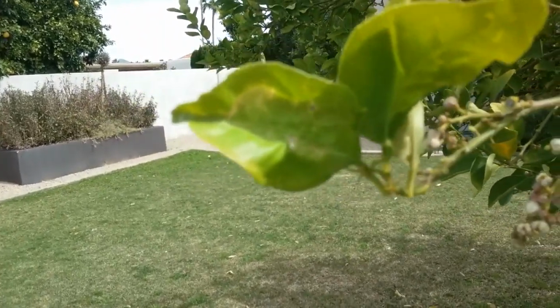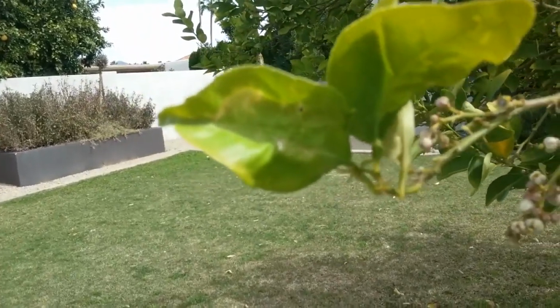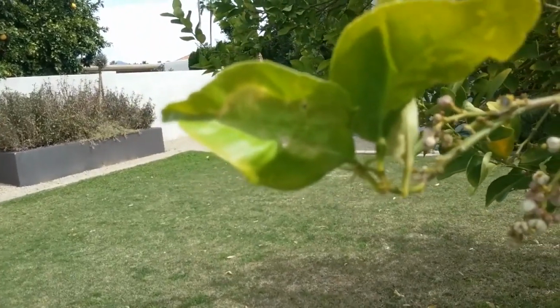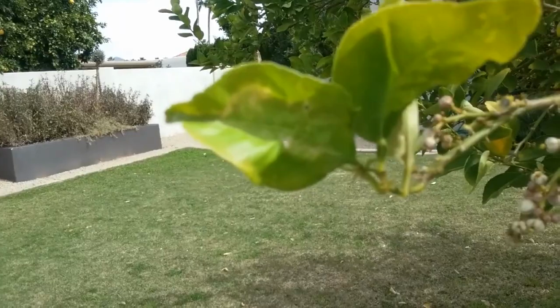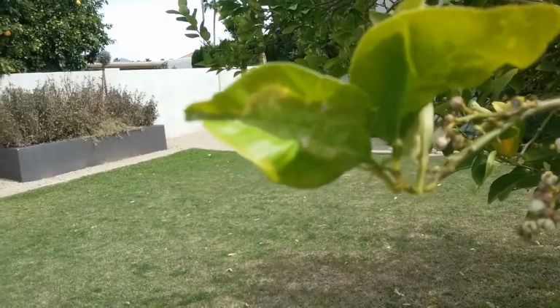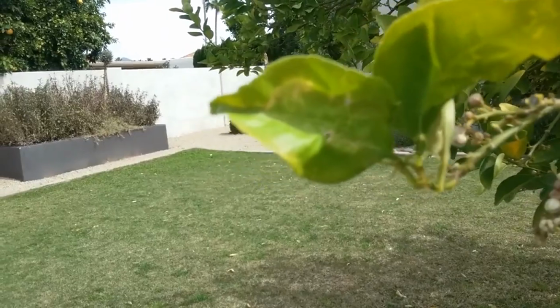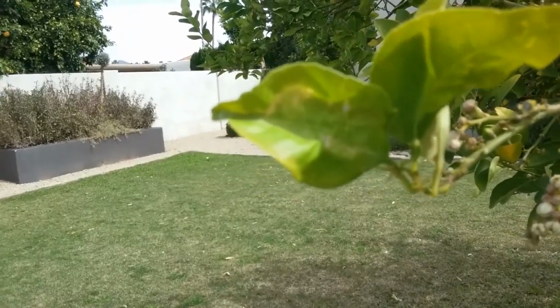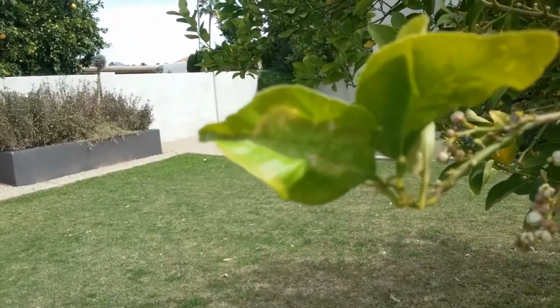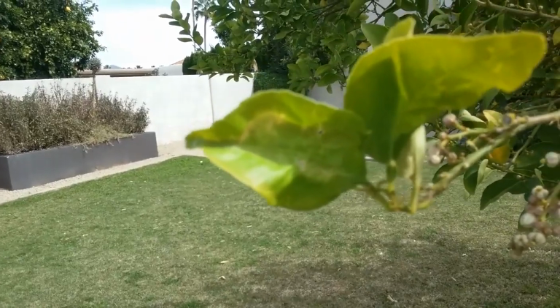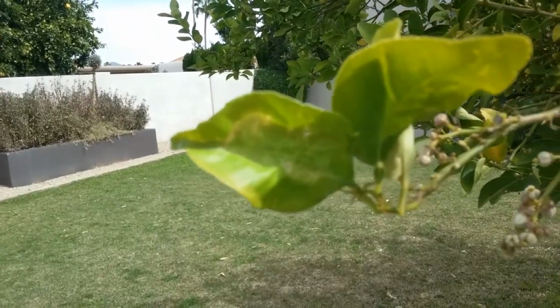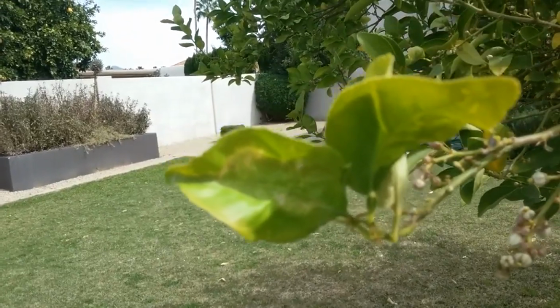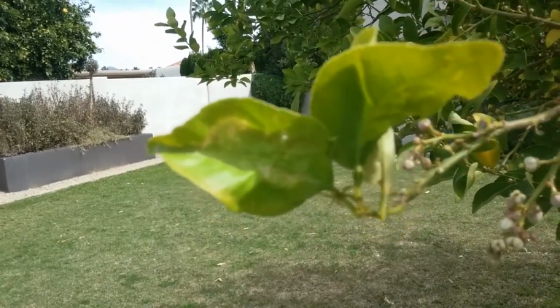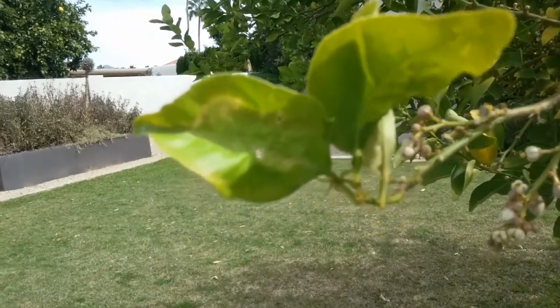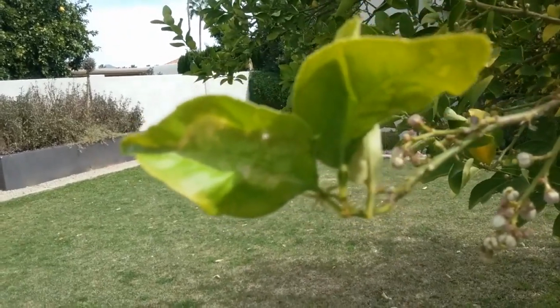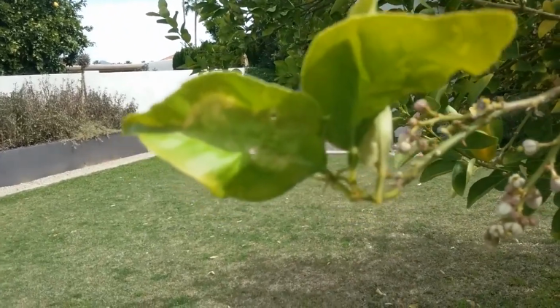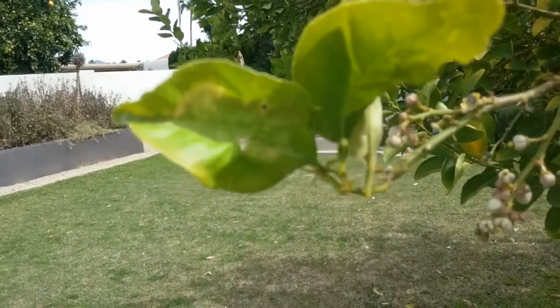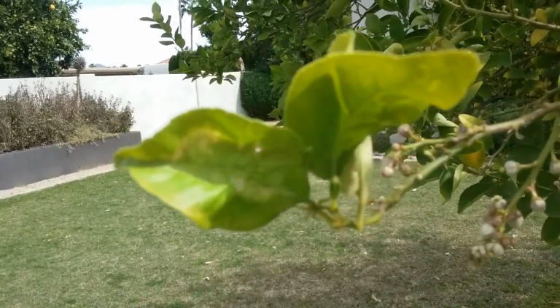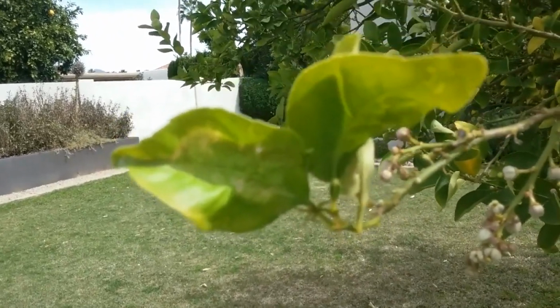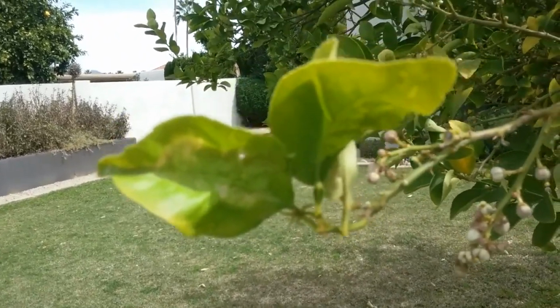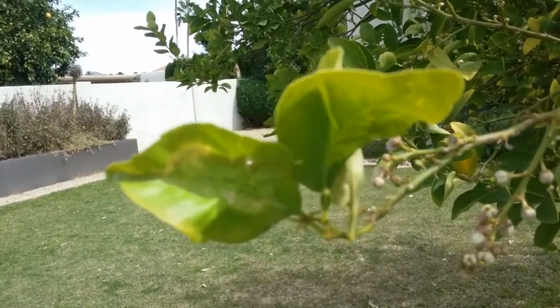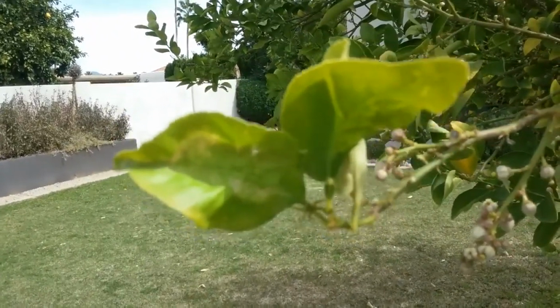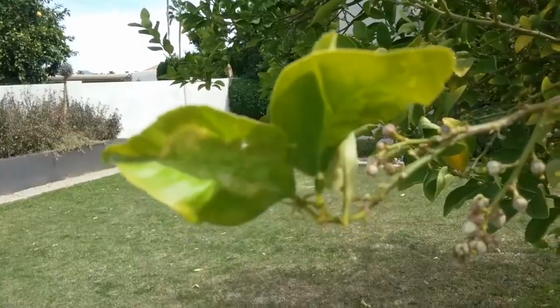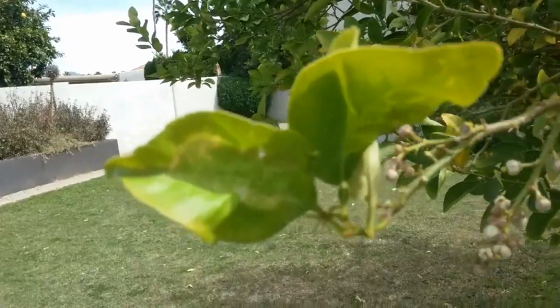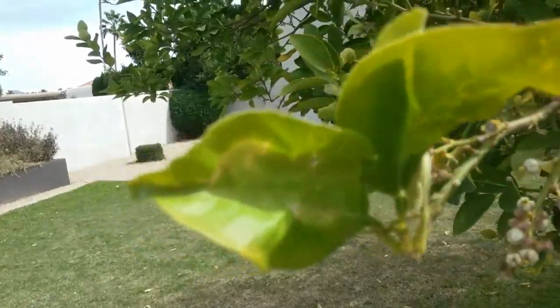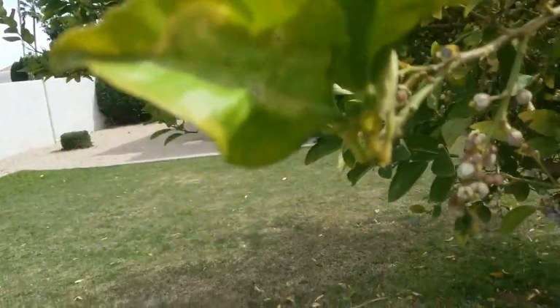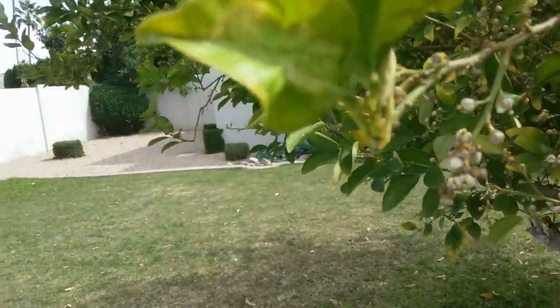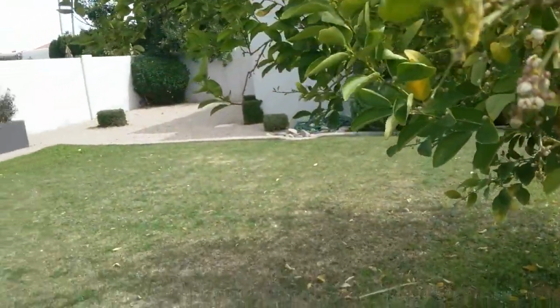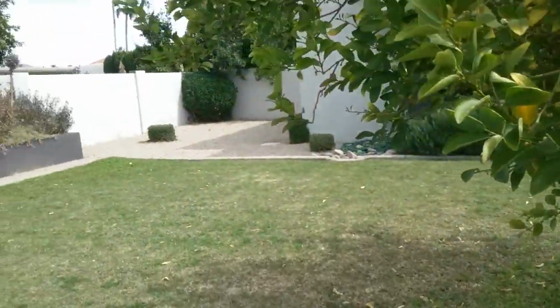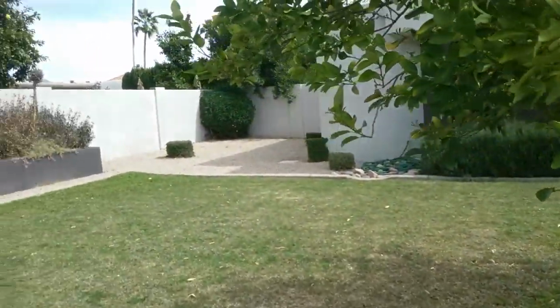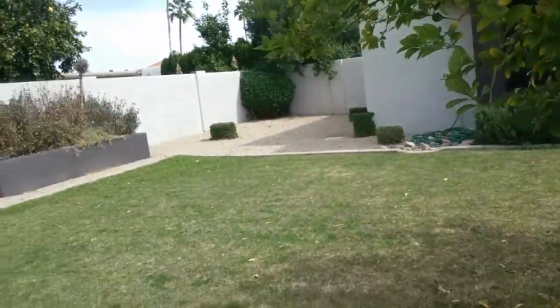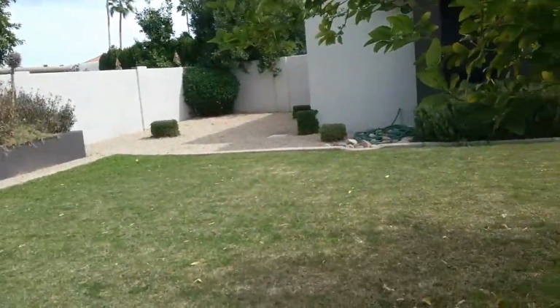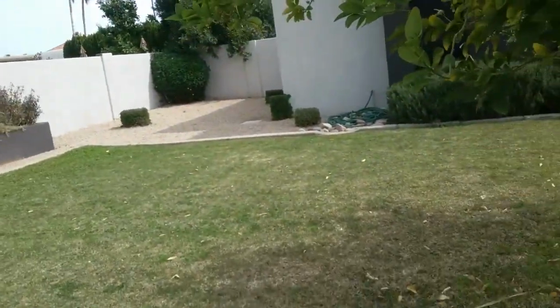Now, because of this, the citrus trees have not been able to defend themselves against other insects.